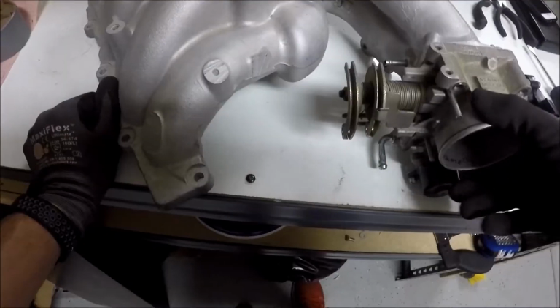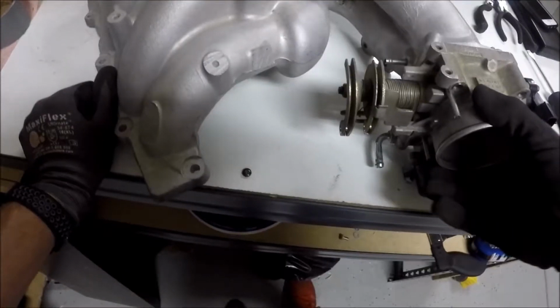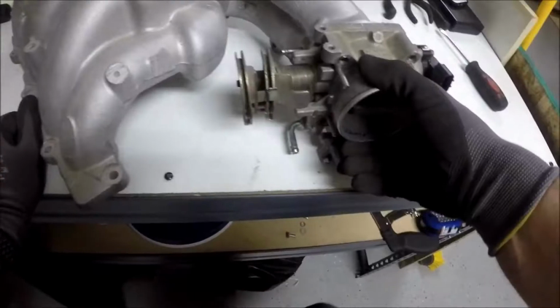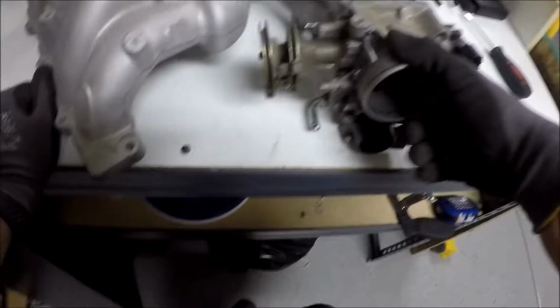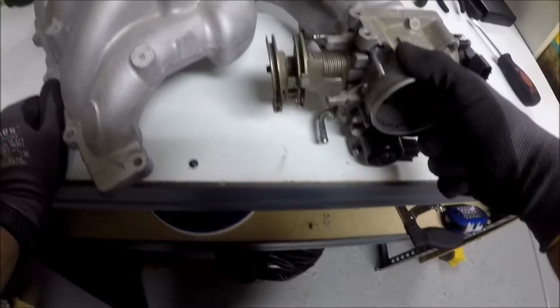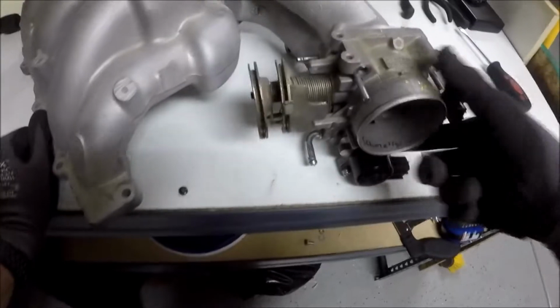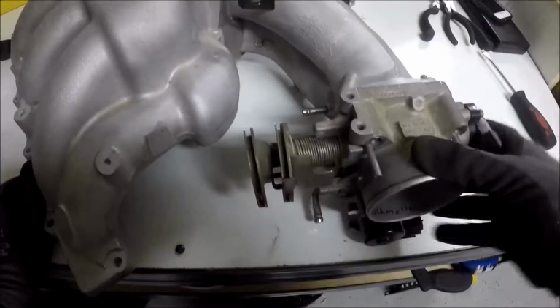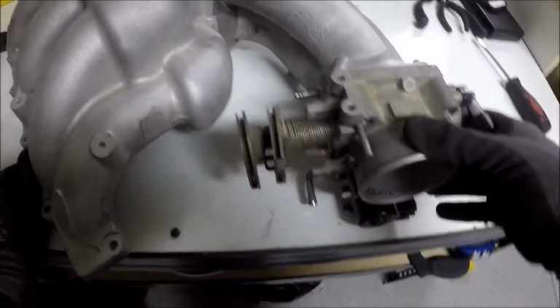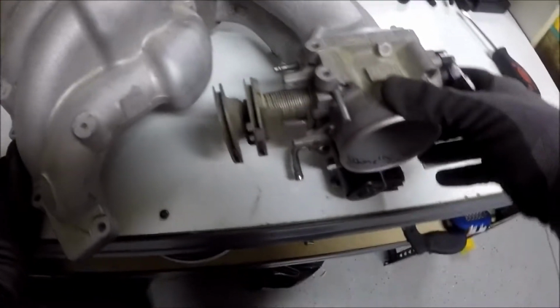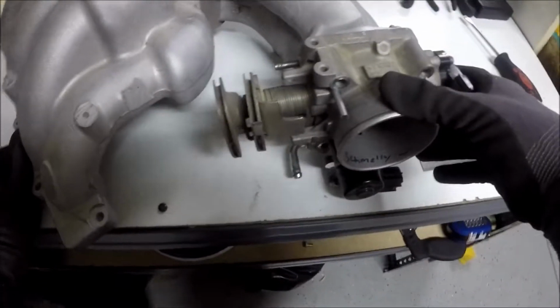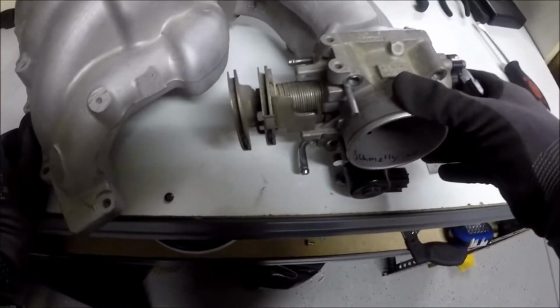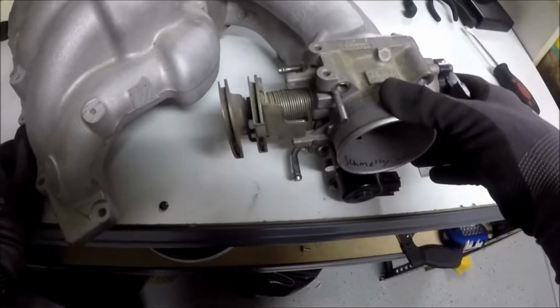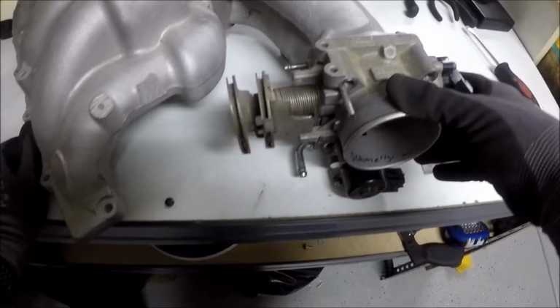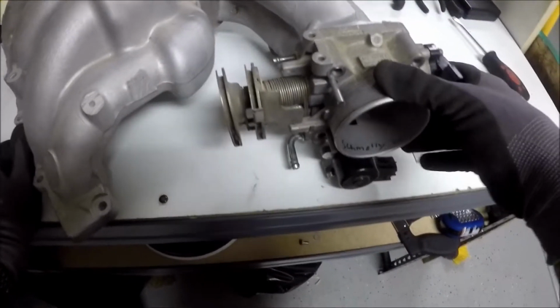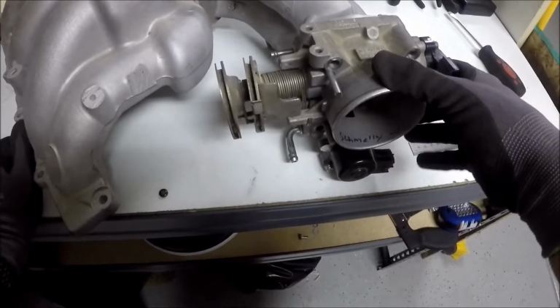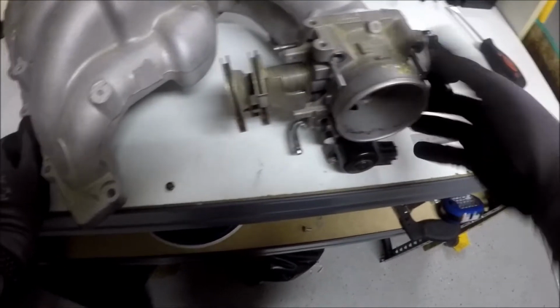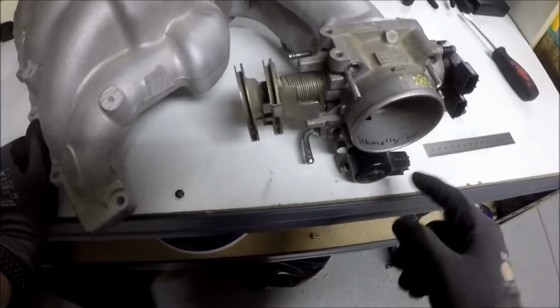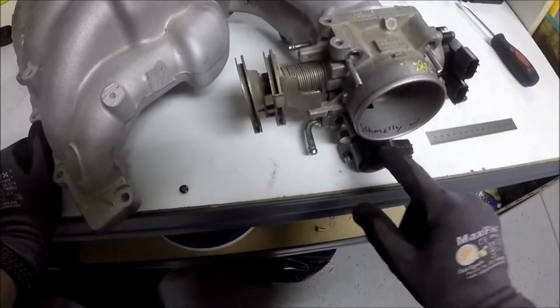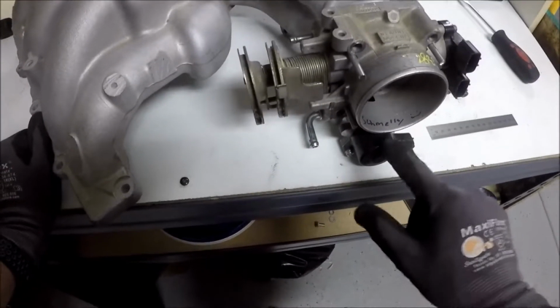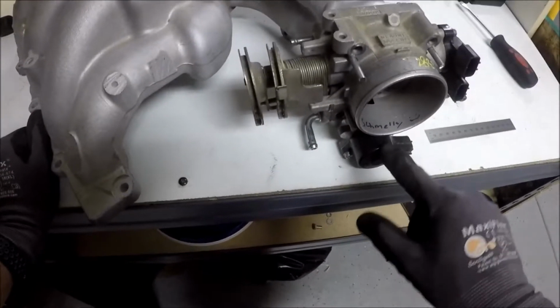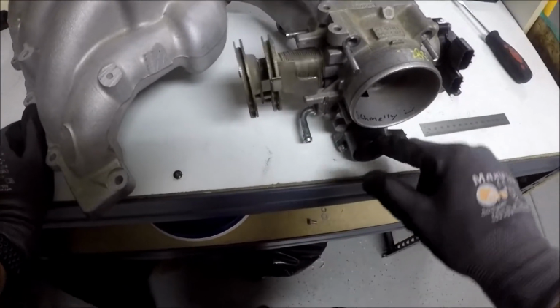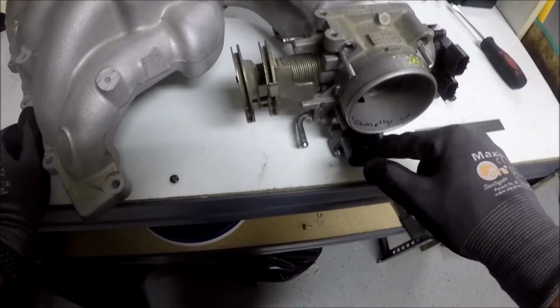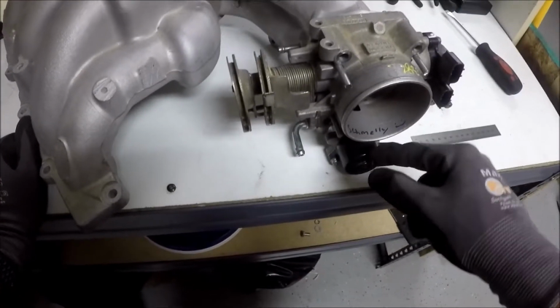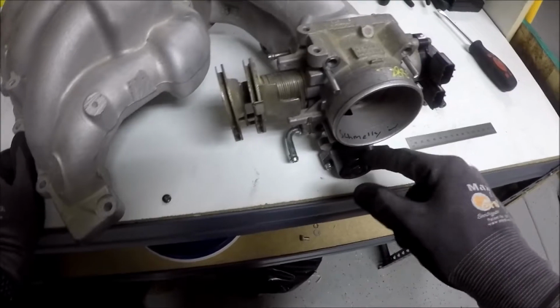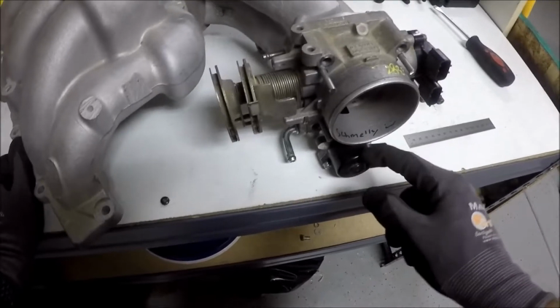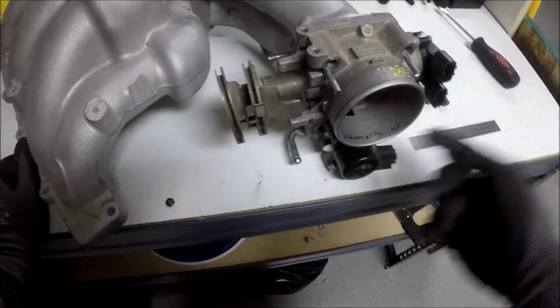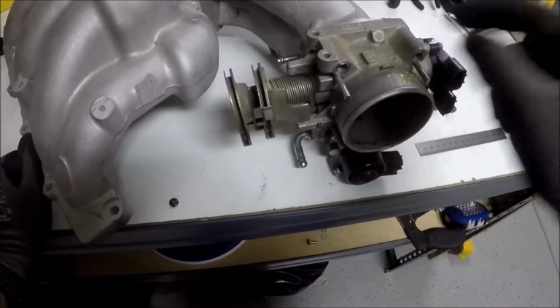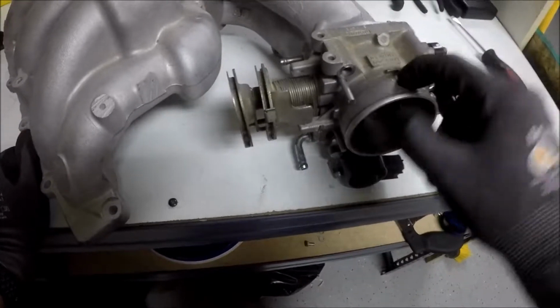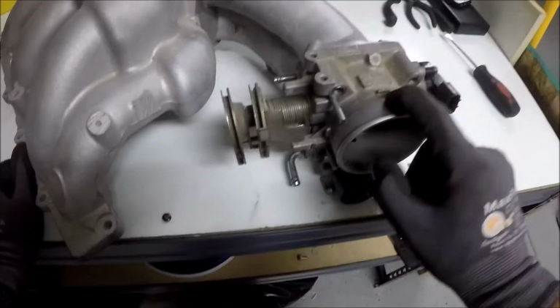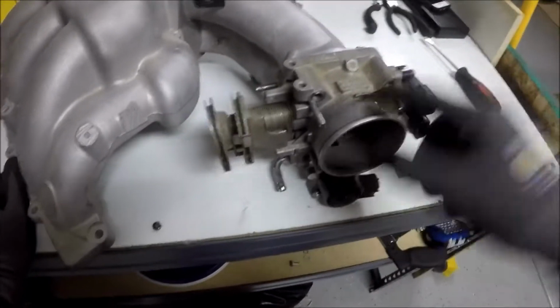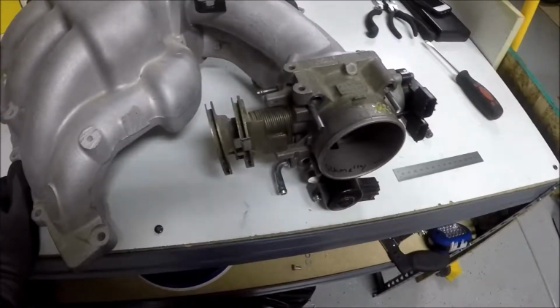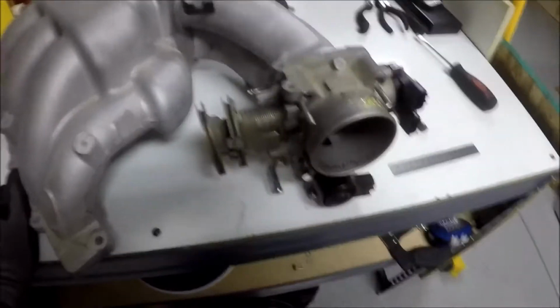If you are using this for a UV or DEK swap, you can also use the Pathfinder idle air control valve in a 5th gen Maxima throttle body.